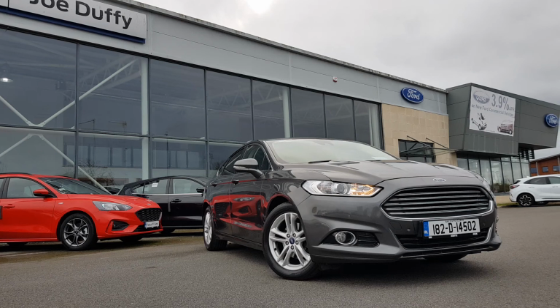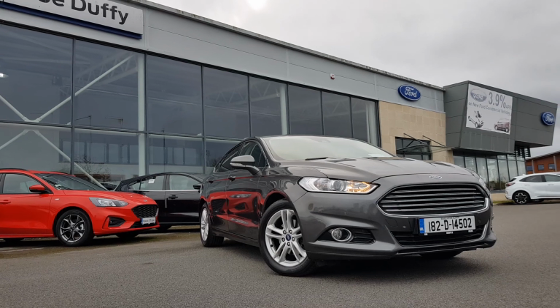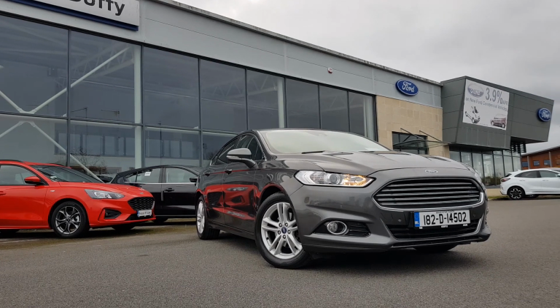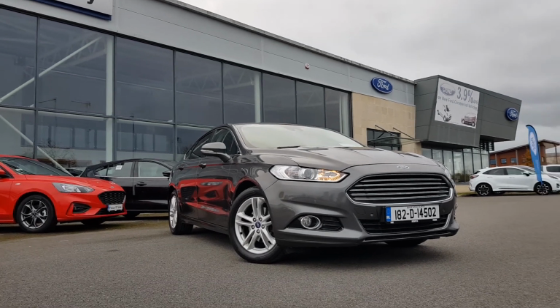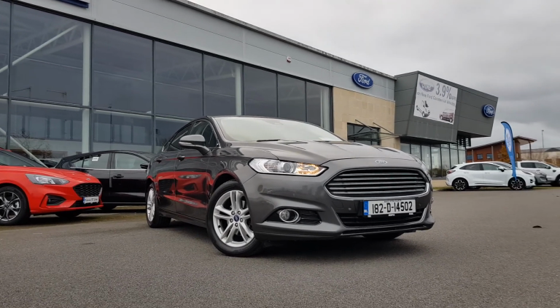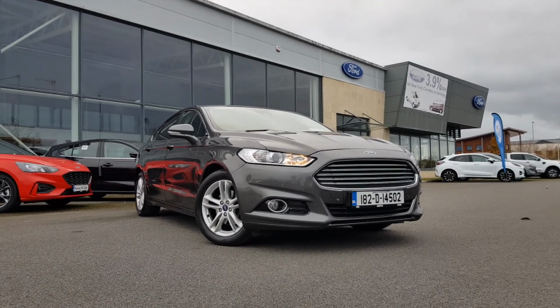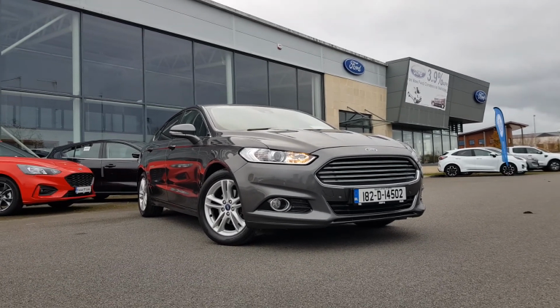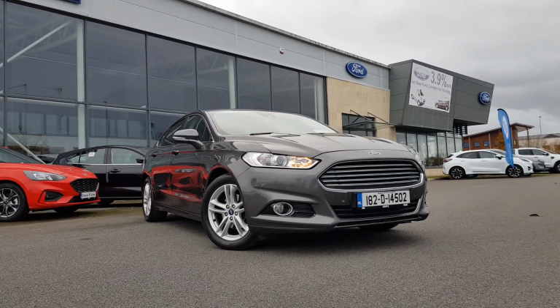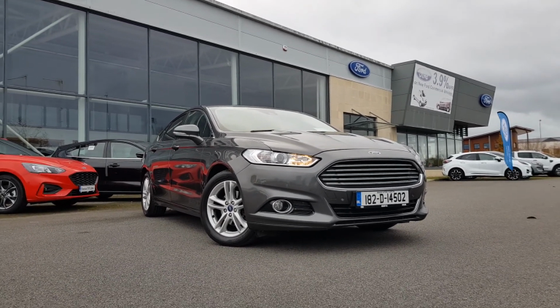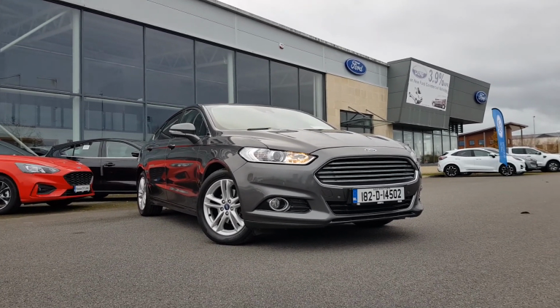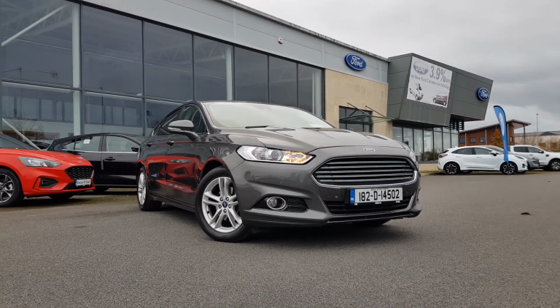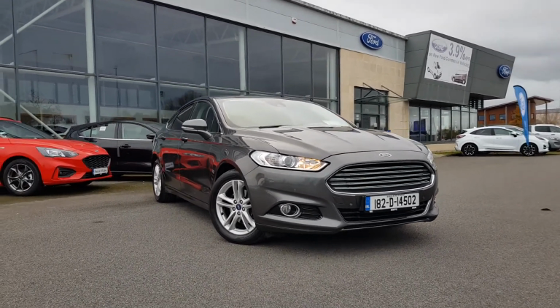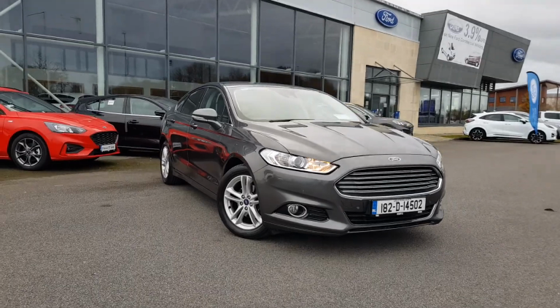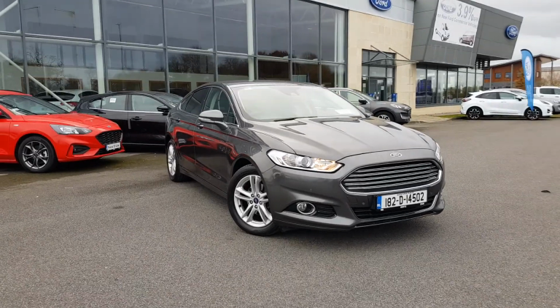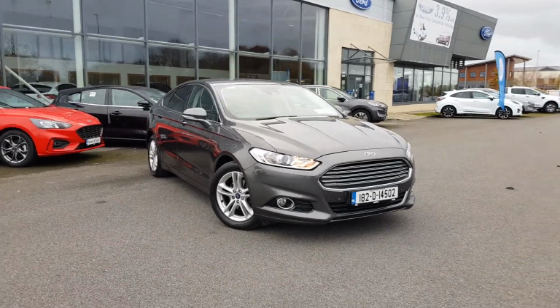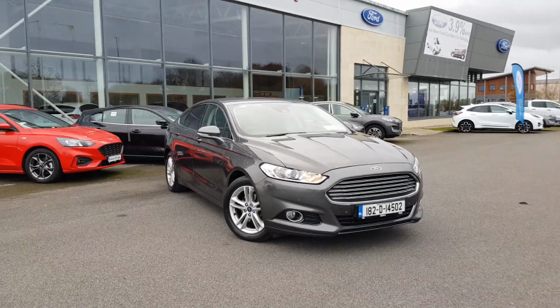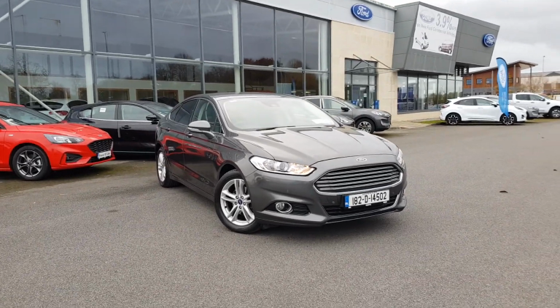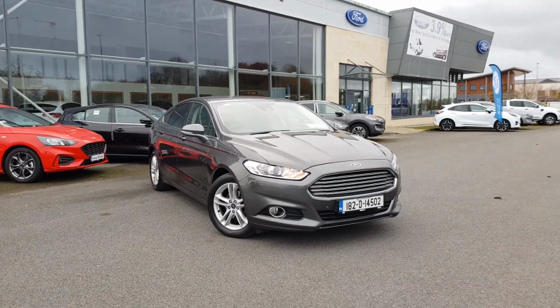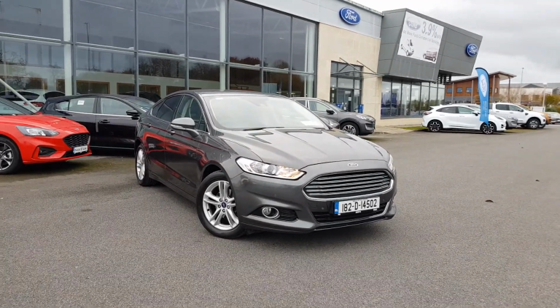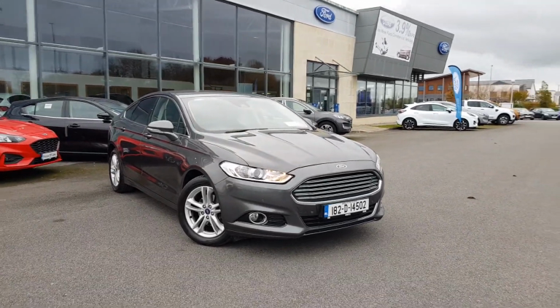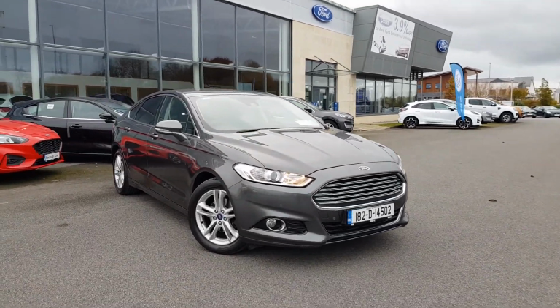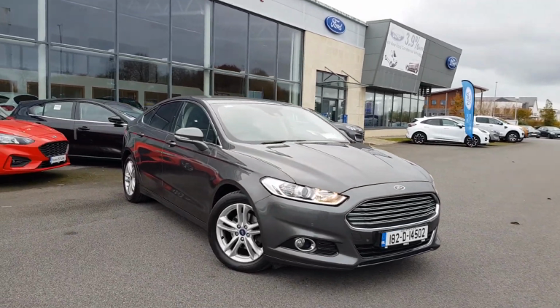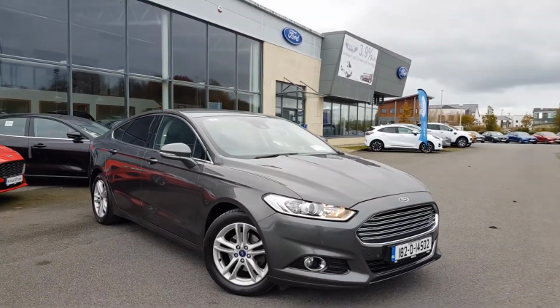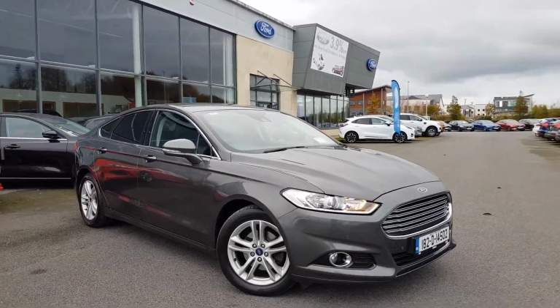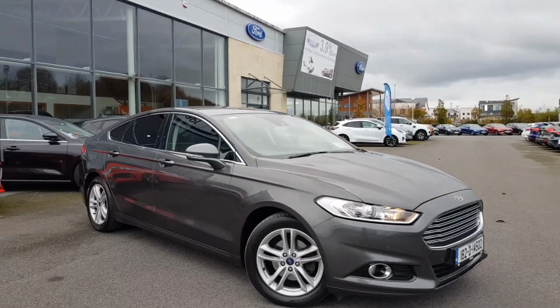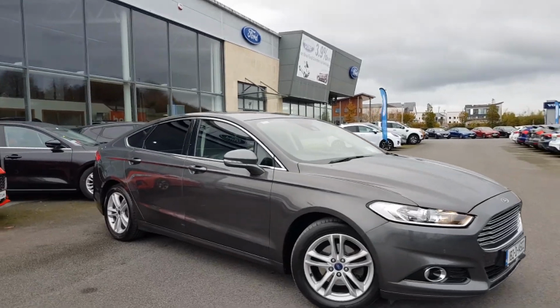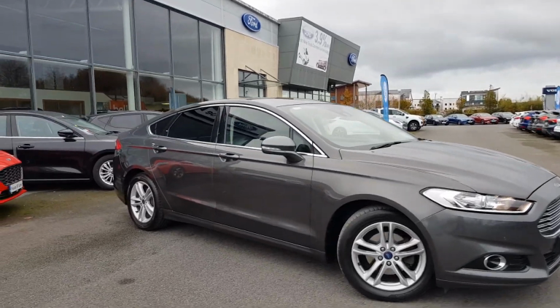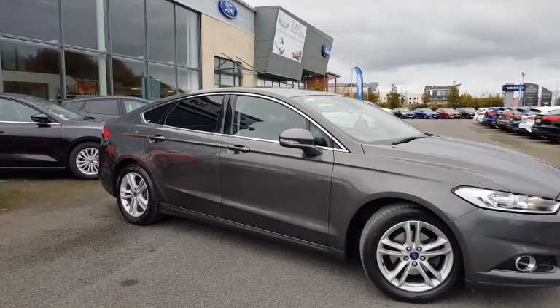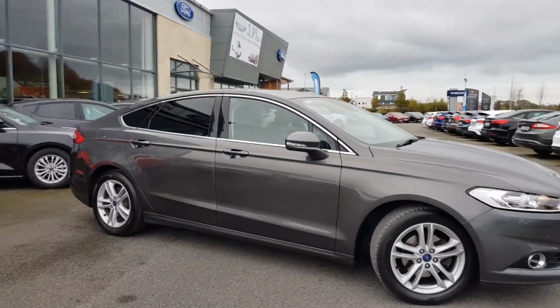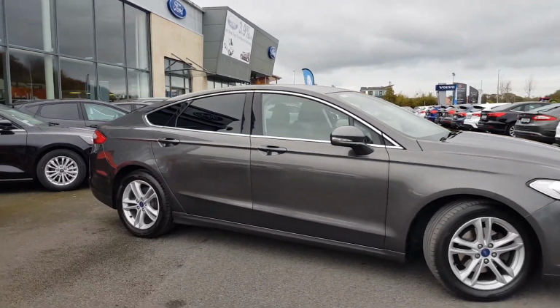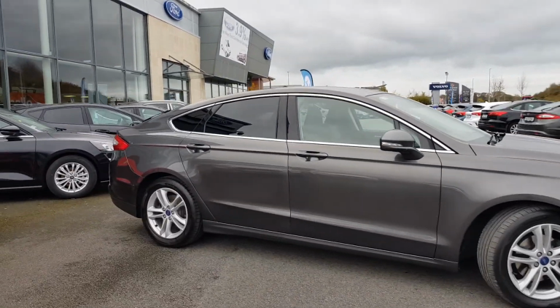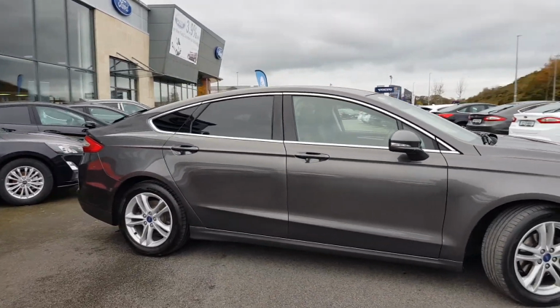Welcome to Jojo Fiatlone, my name is Chloe and today I'm going to show you this 2018 Ford Mondeo Titanium, 120 brake horsepower, finished in this absolutely stunning grey. You'll see there we have our front and rear park assist.